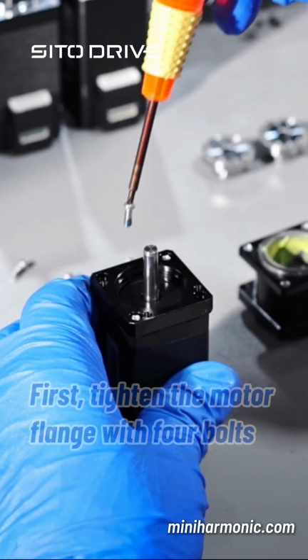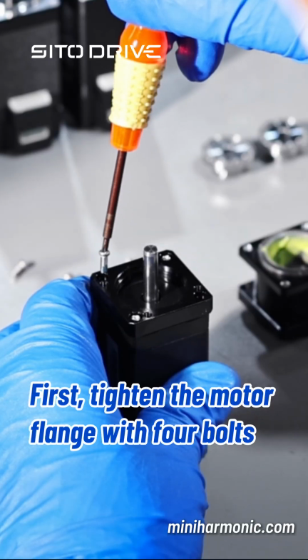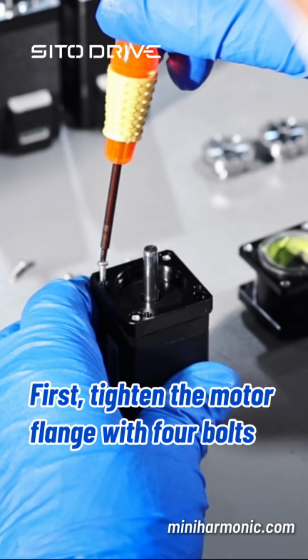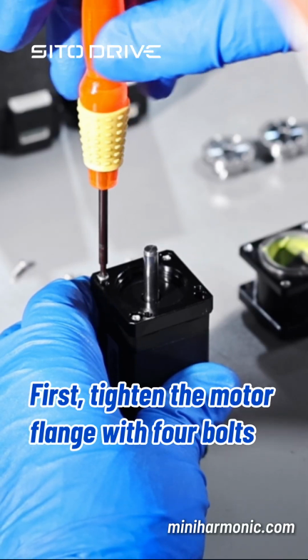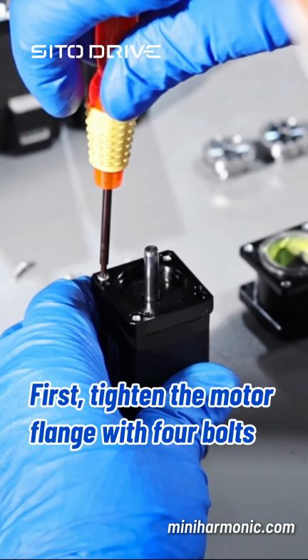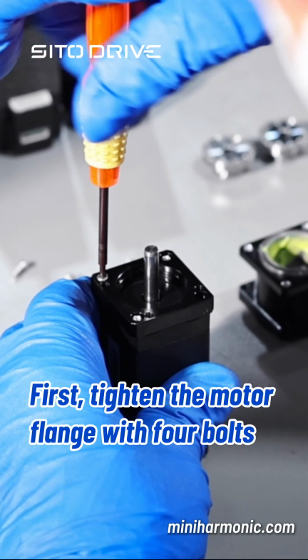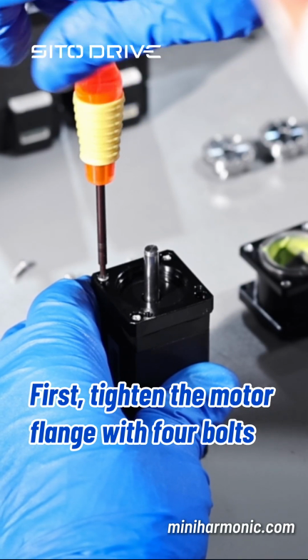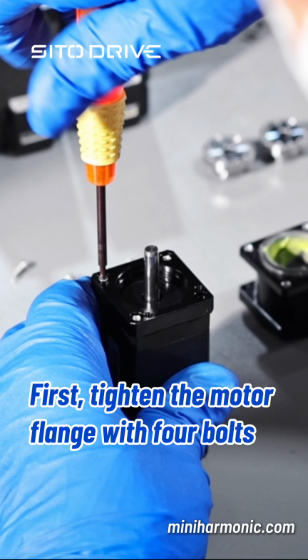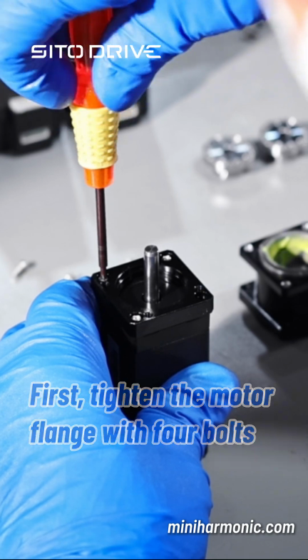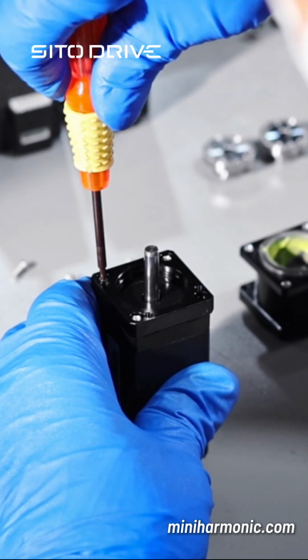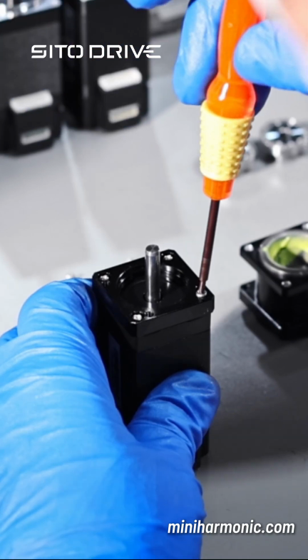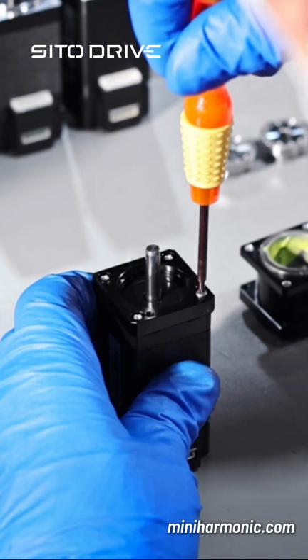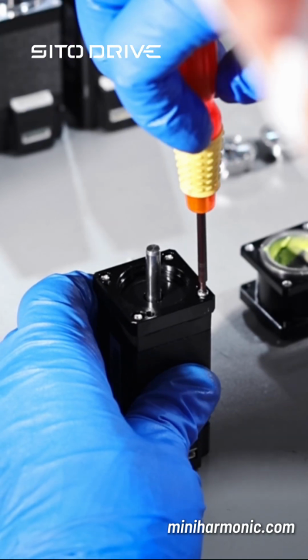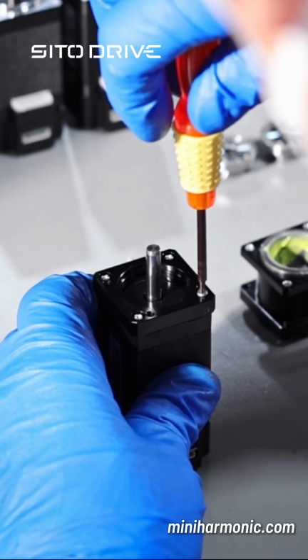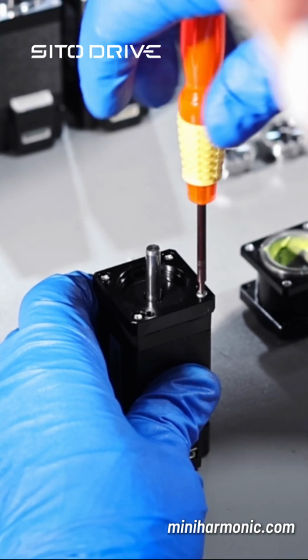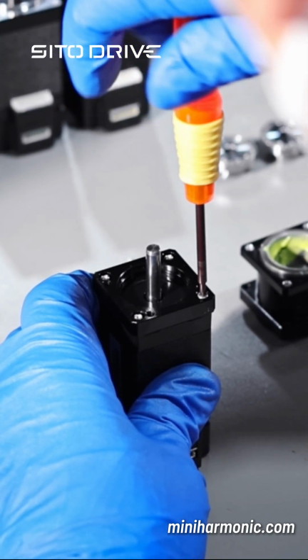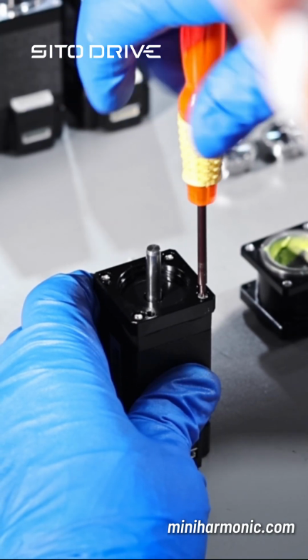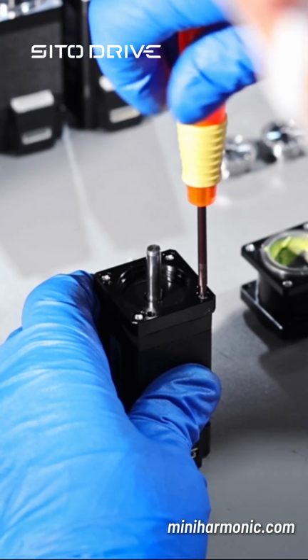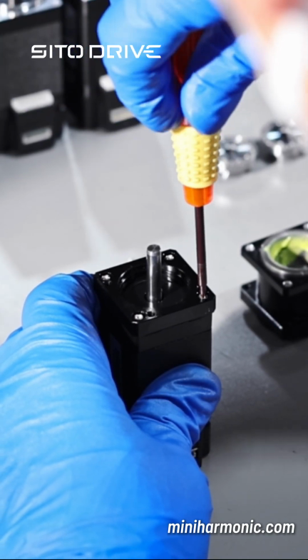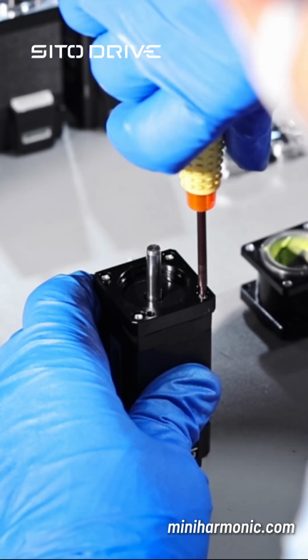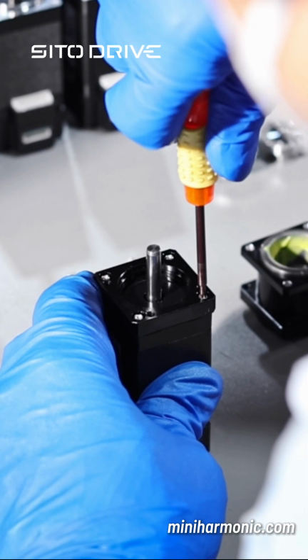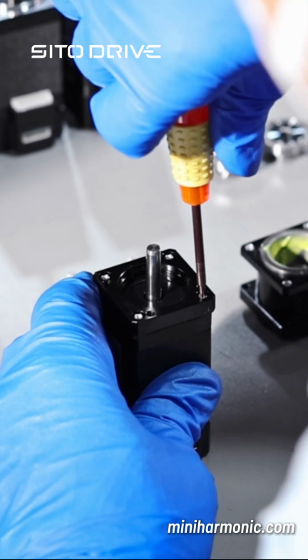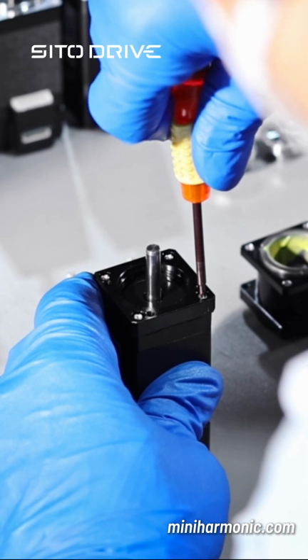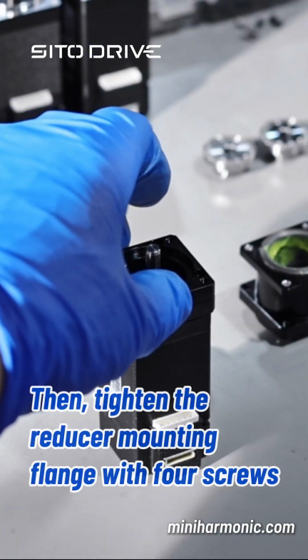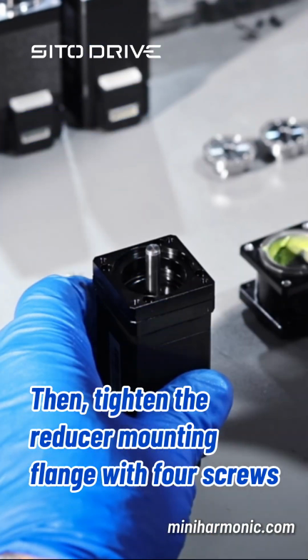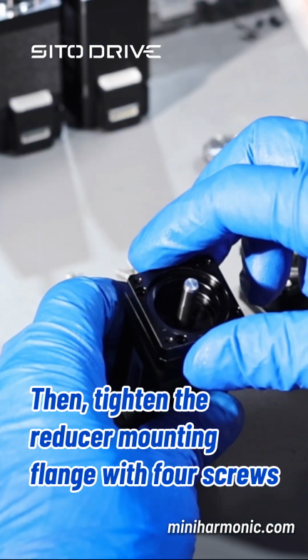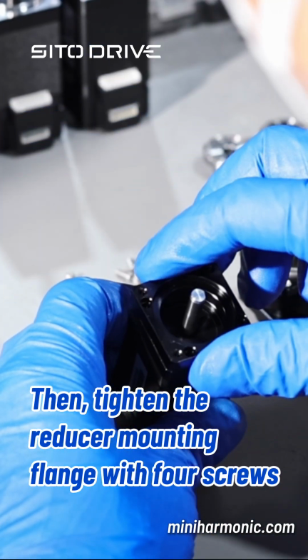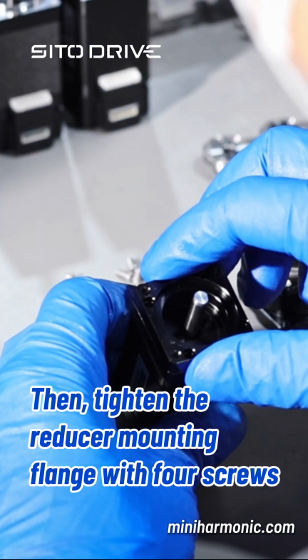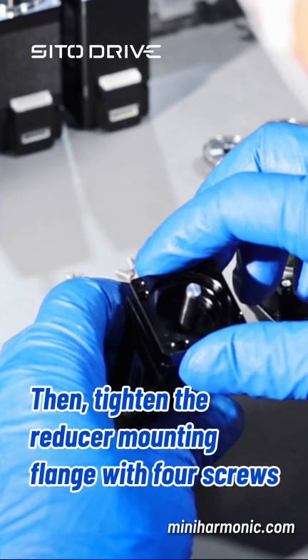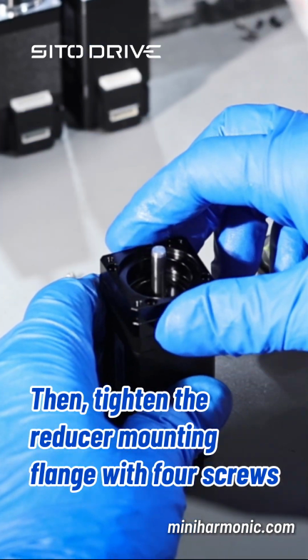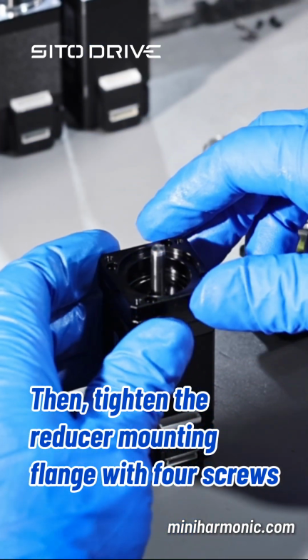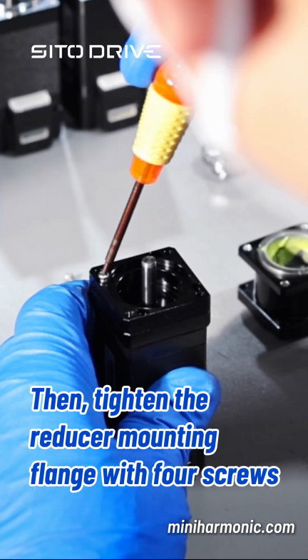First, tighten the motor flange with four bolts. Then, tighten the reducer mounting flange with four screws.